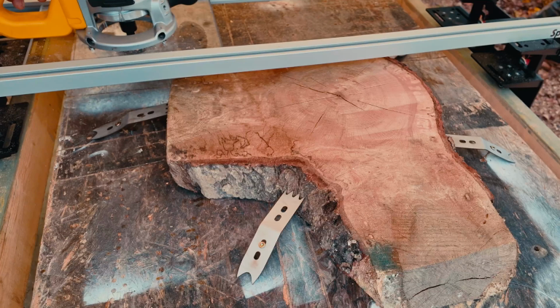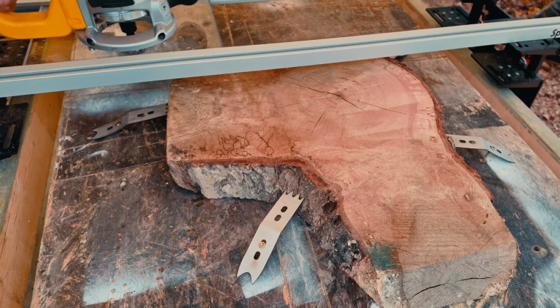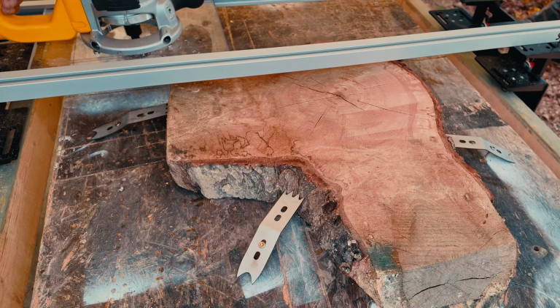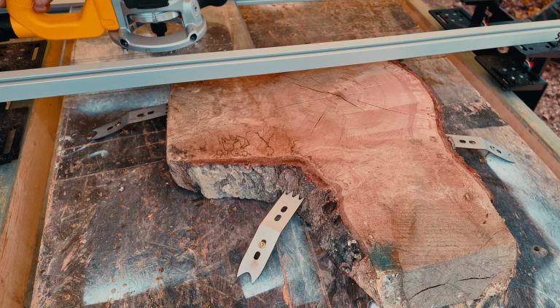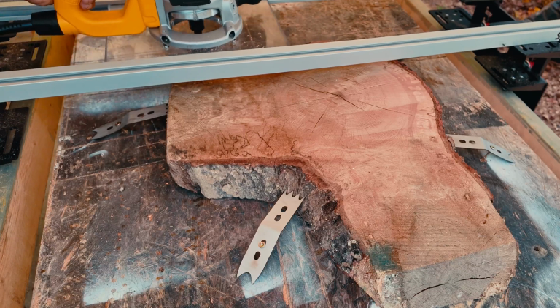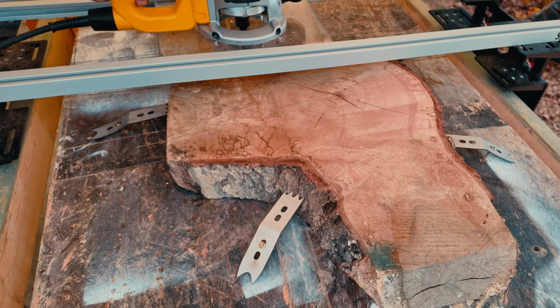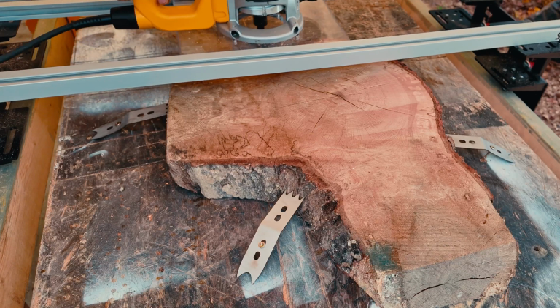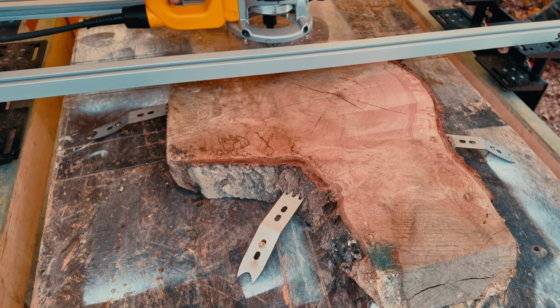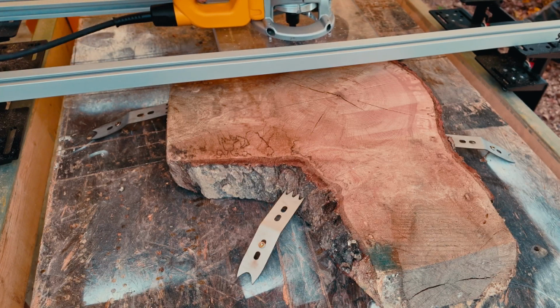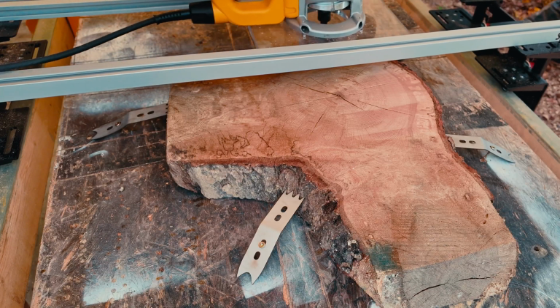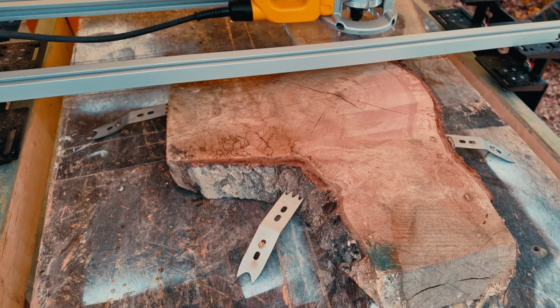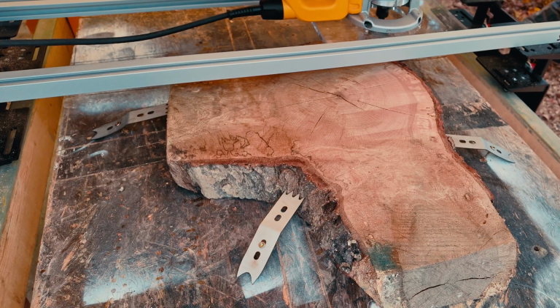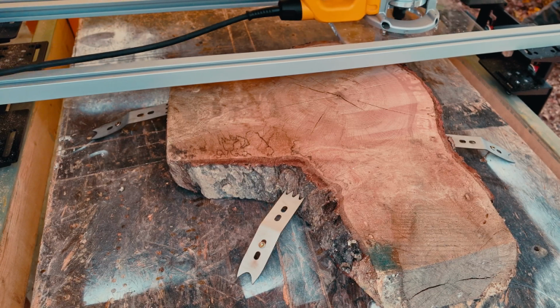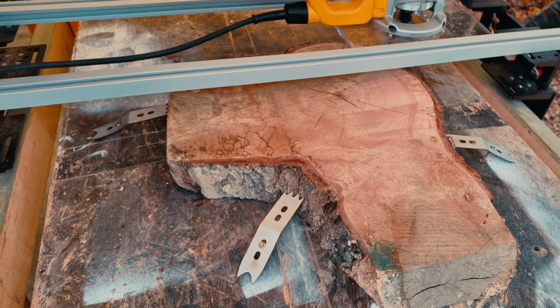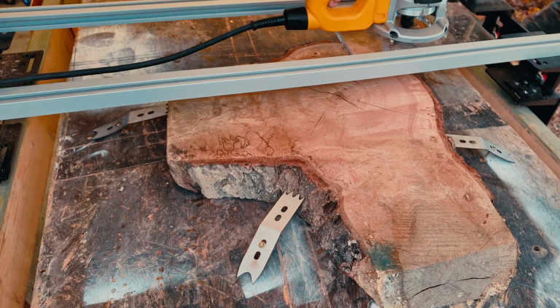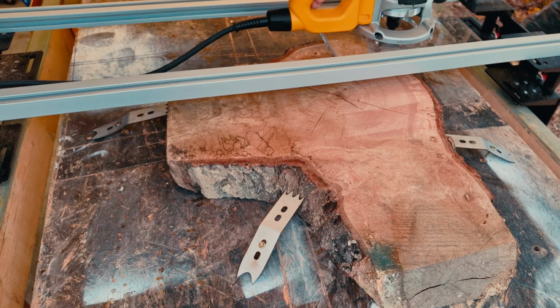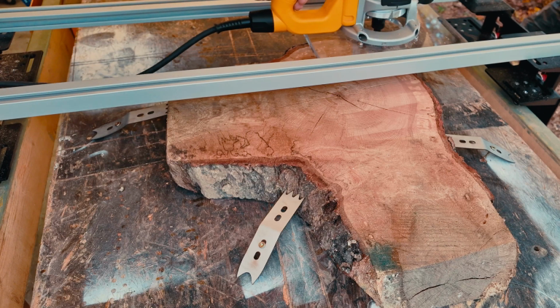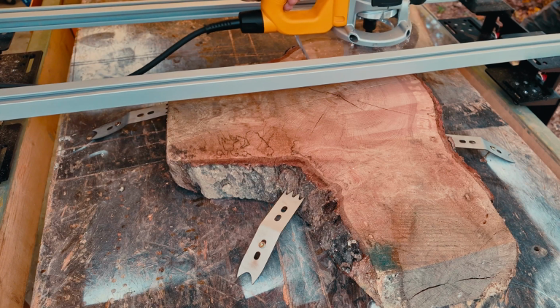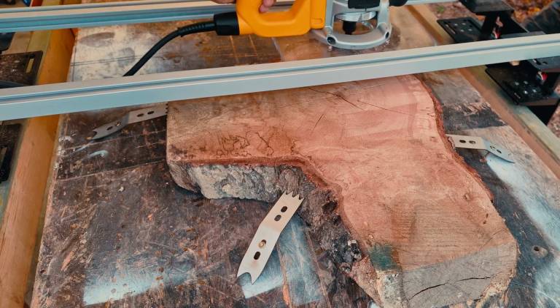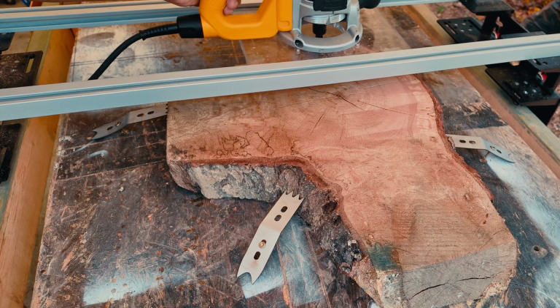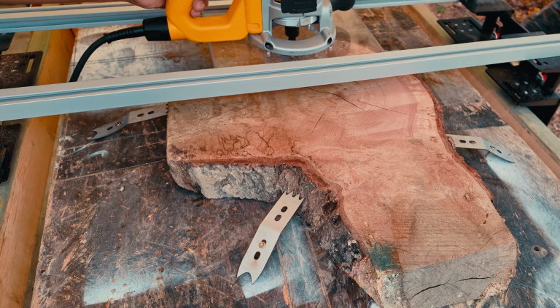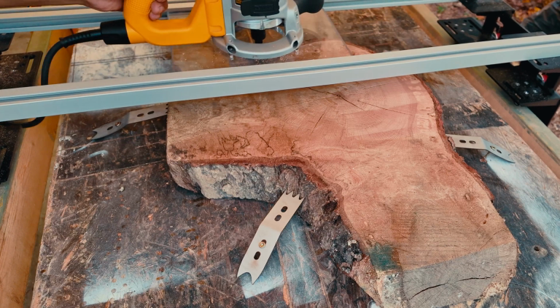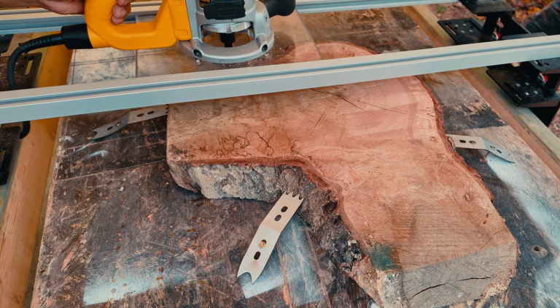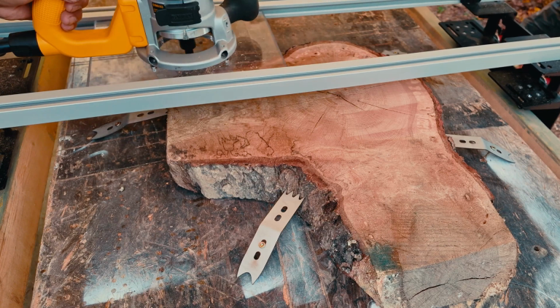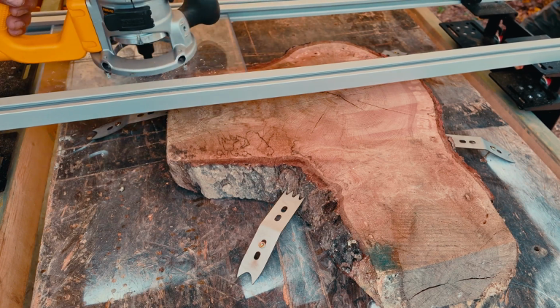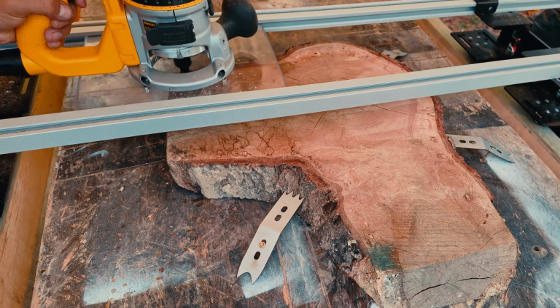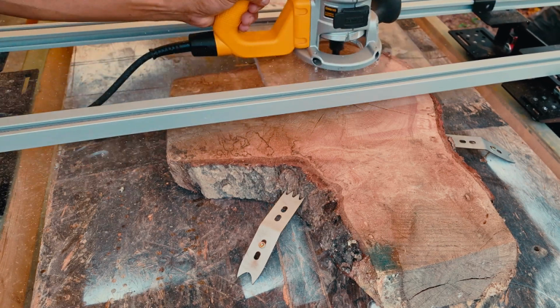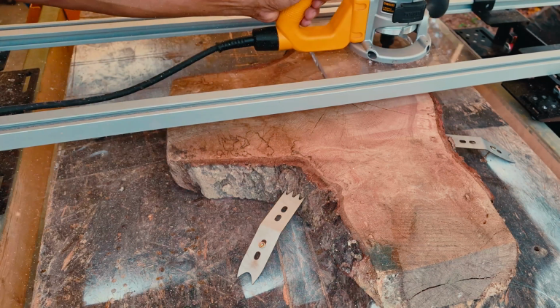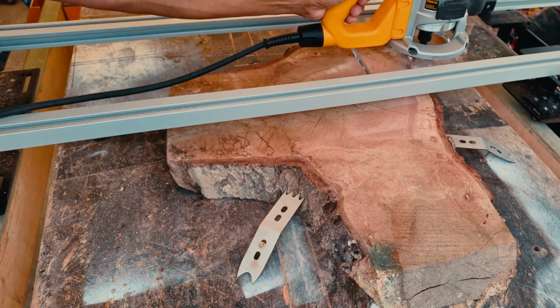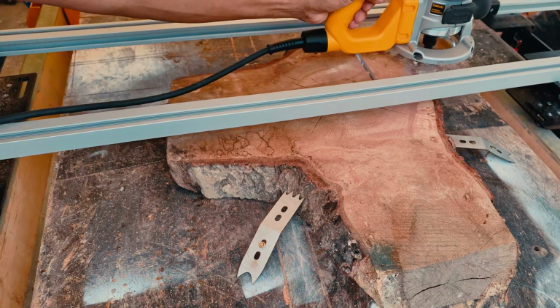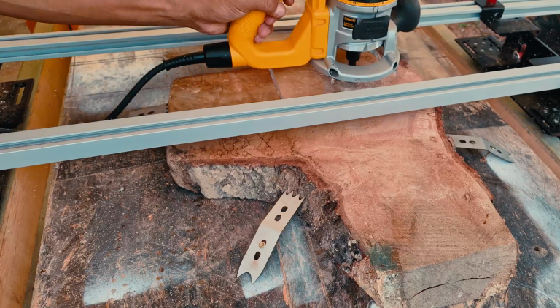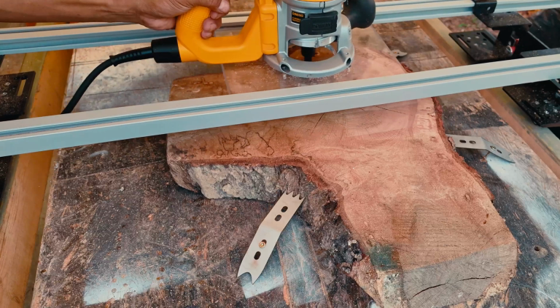As you repeat the back and forth movement along the slab, the surfacing bit will continue cutting down the higher spots with each pass so that more and more of the slab is getting flattened.